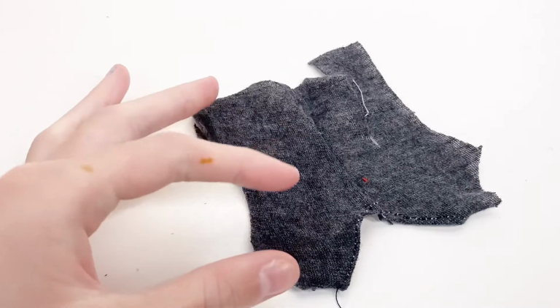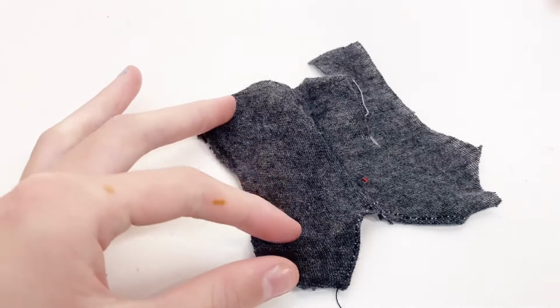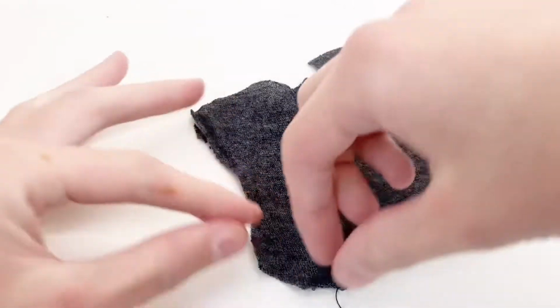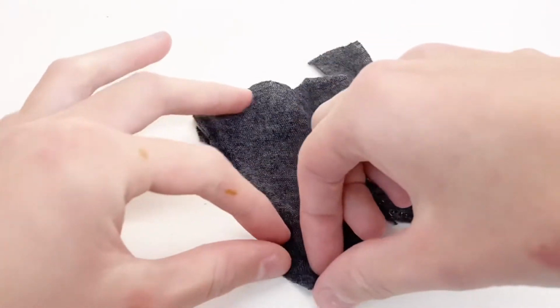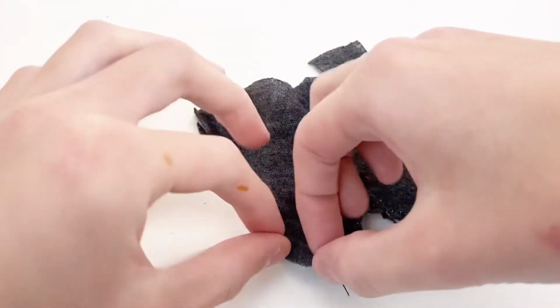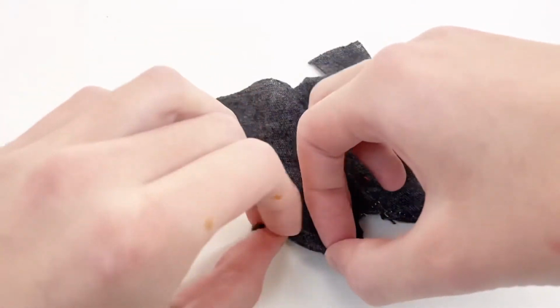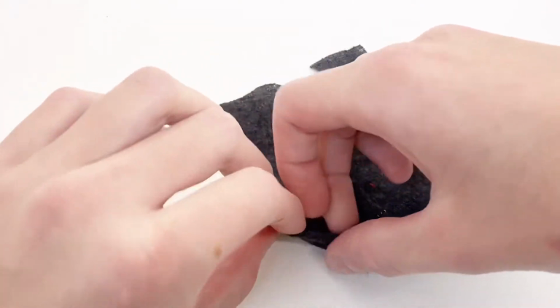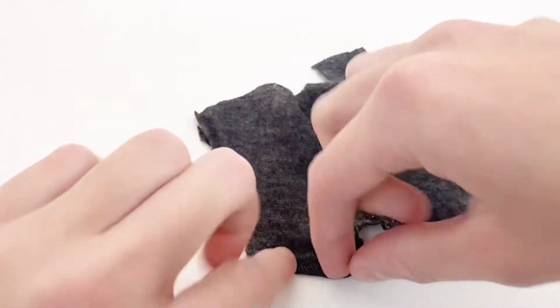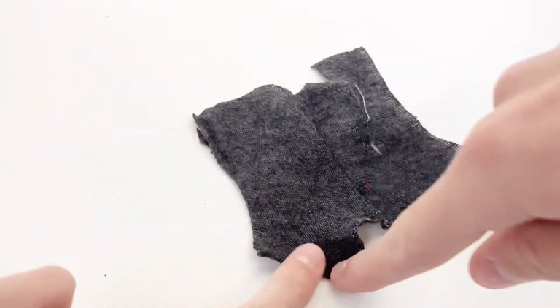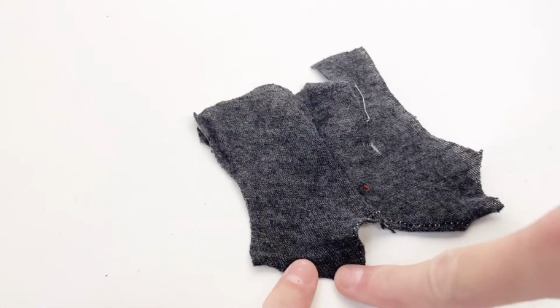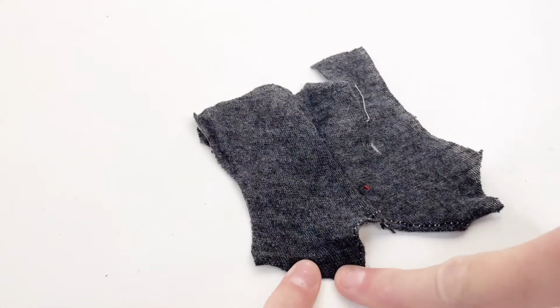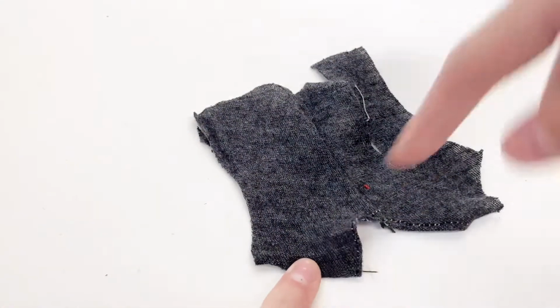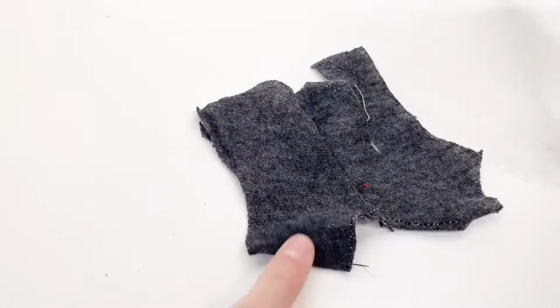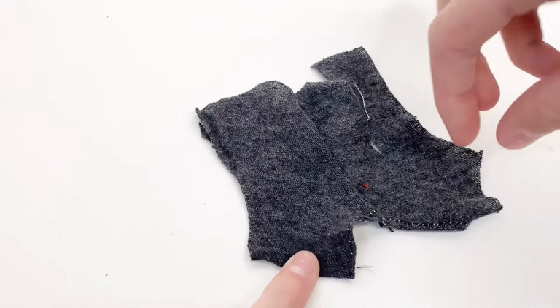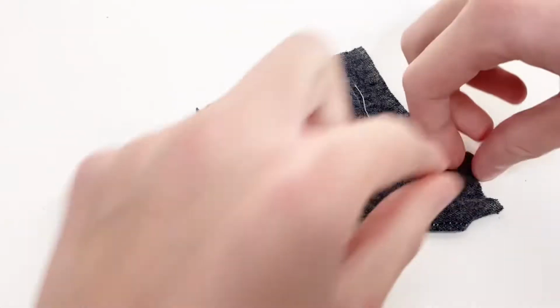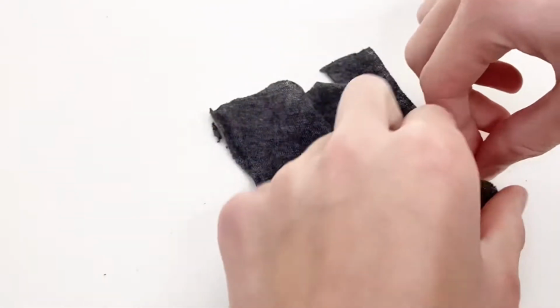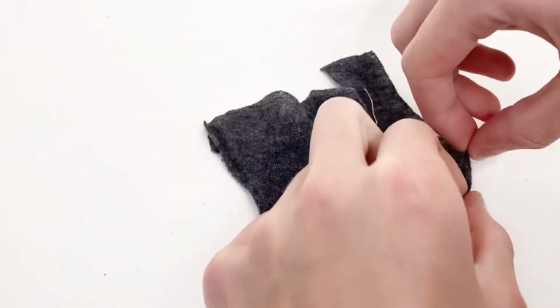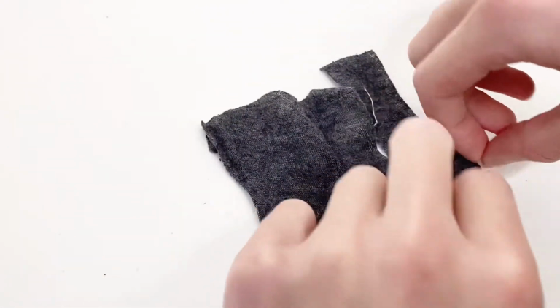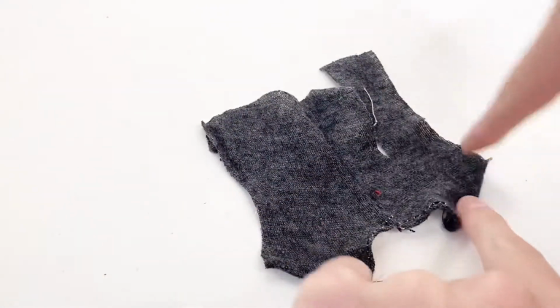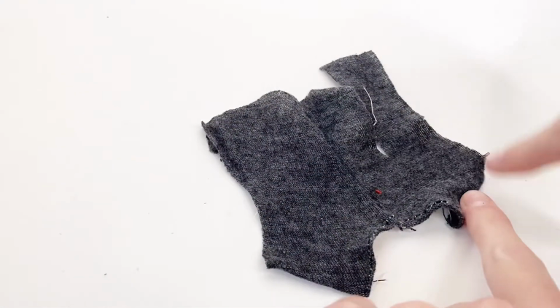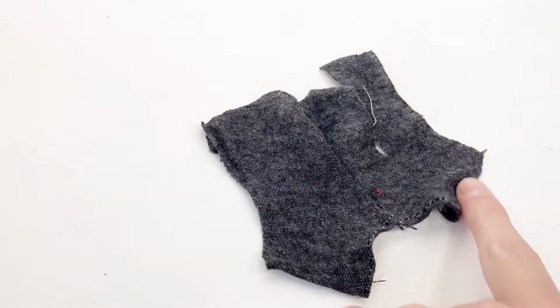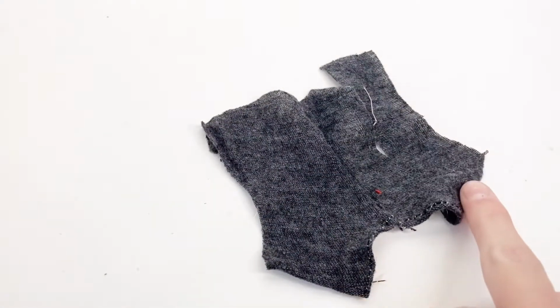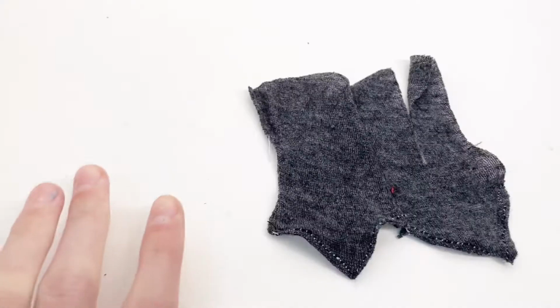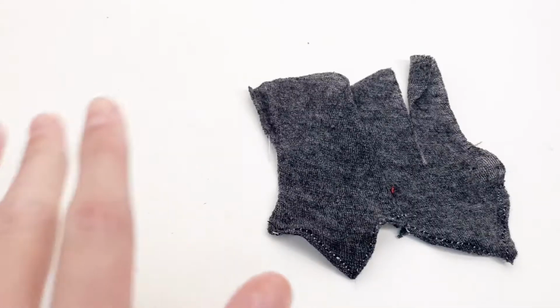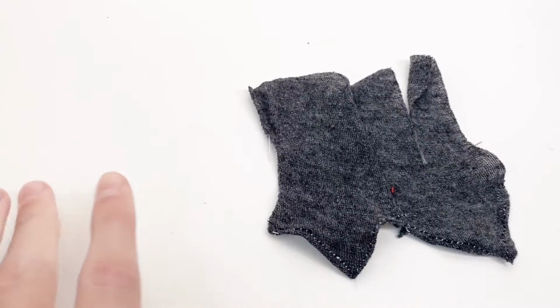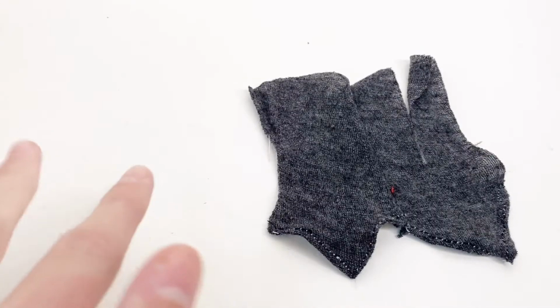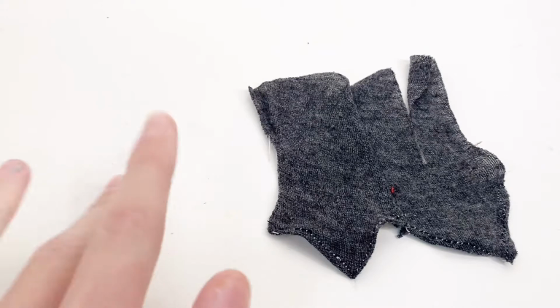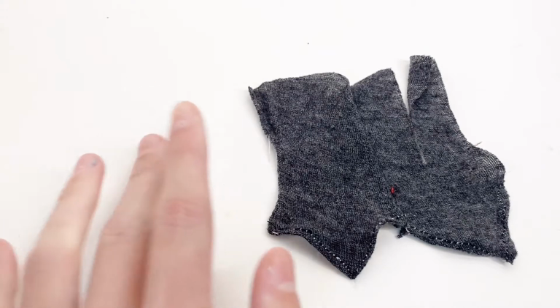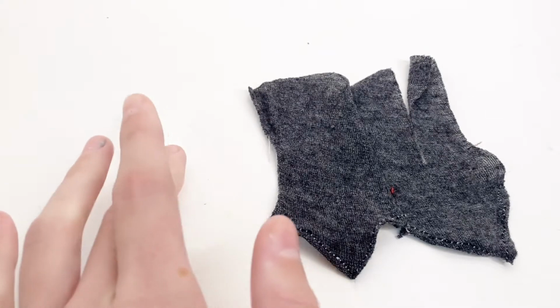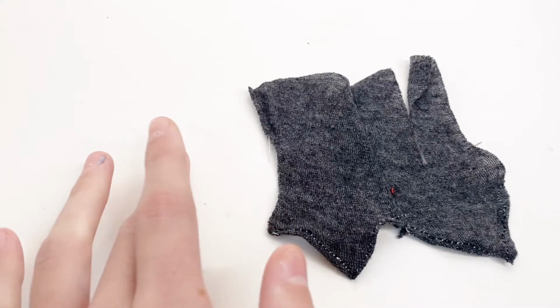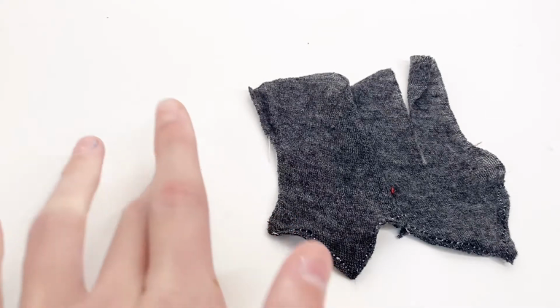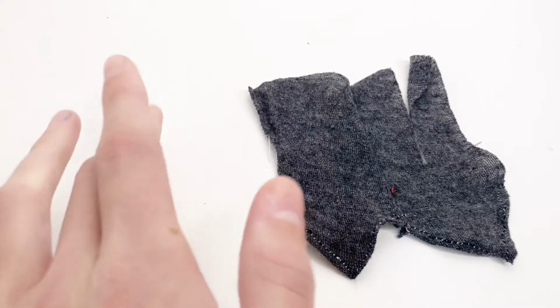Now I'm going to do the same thing on the other side. I'm going to hem the edge over here and also over here too. It now looks like this so that all the edges that are going to be visible will be nice and clean.